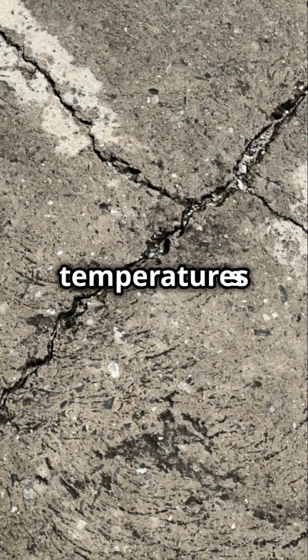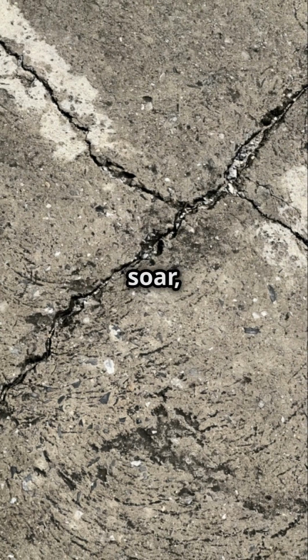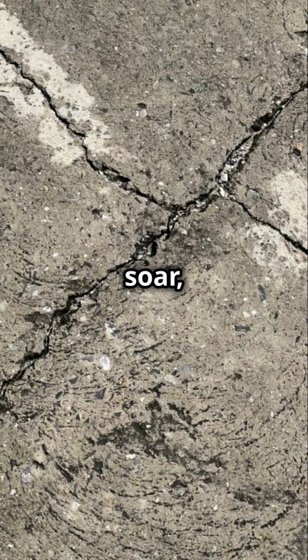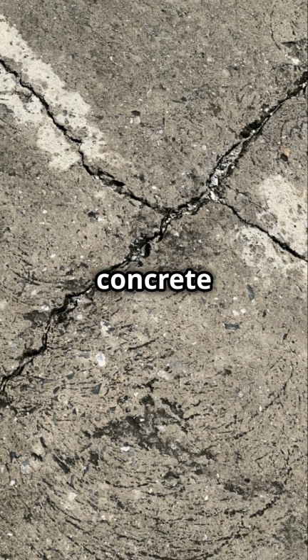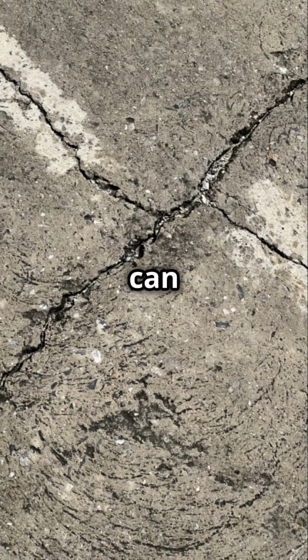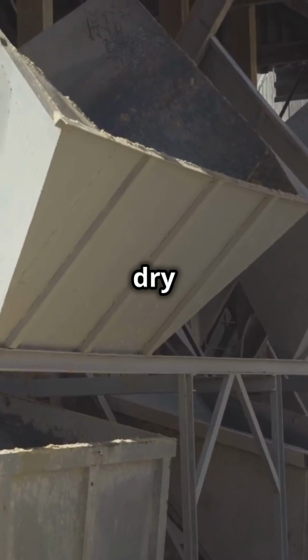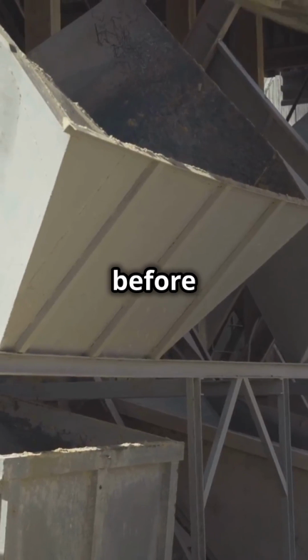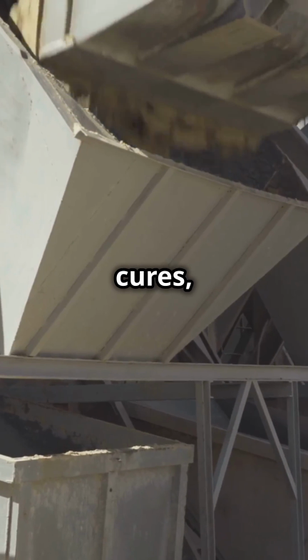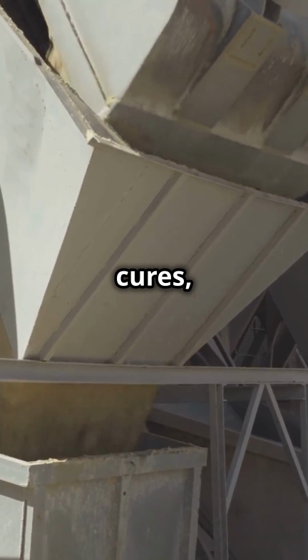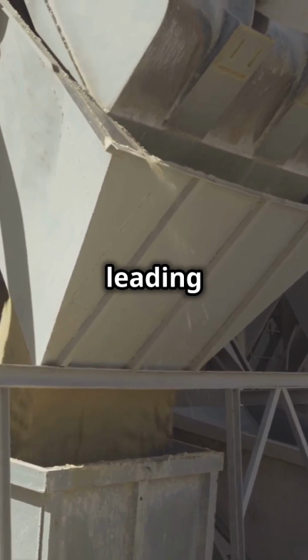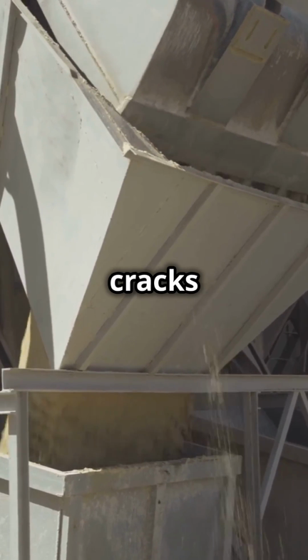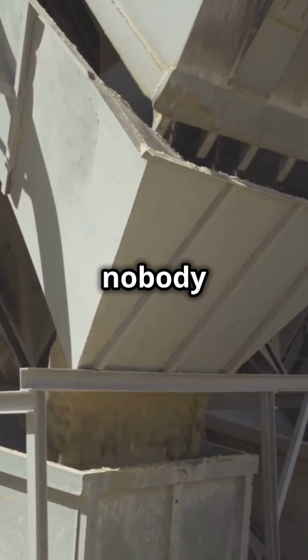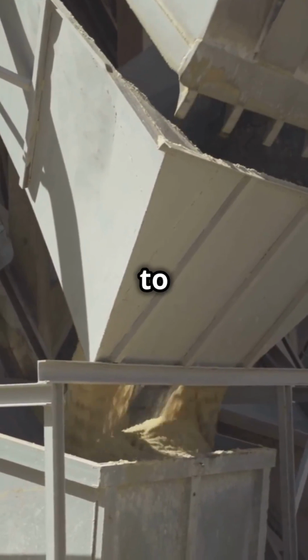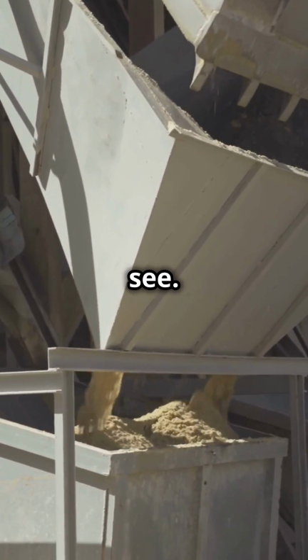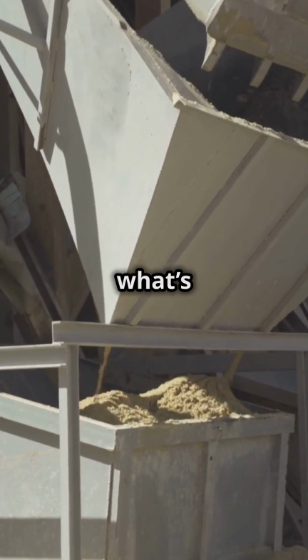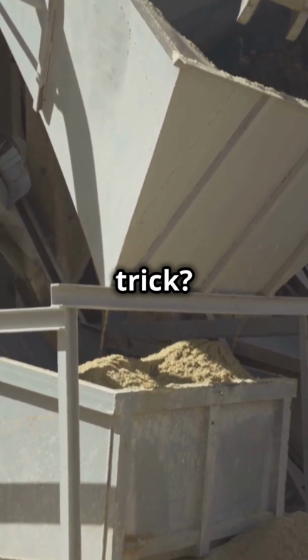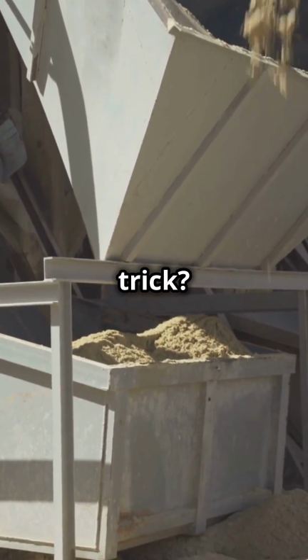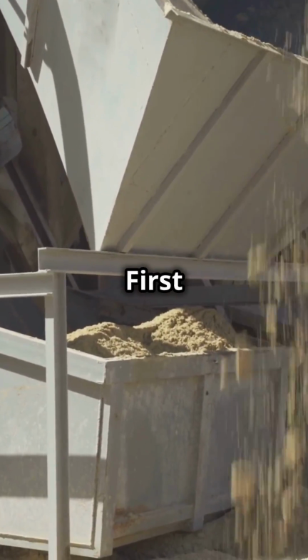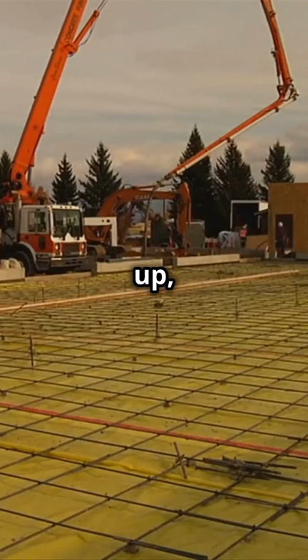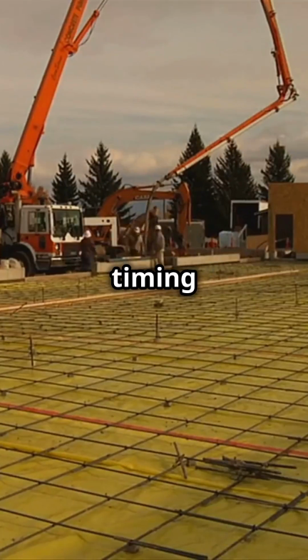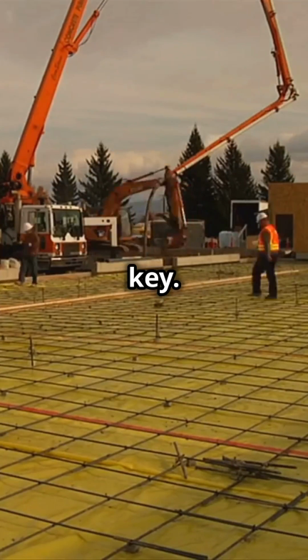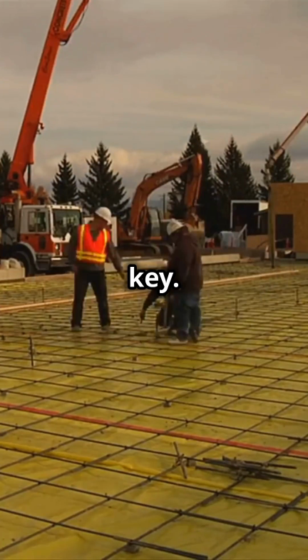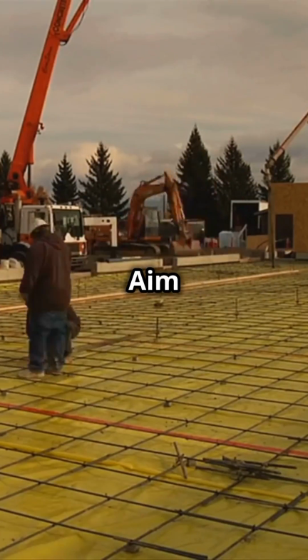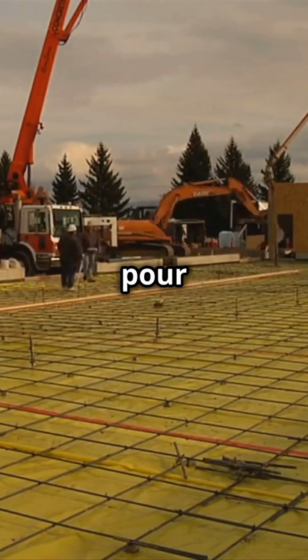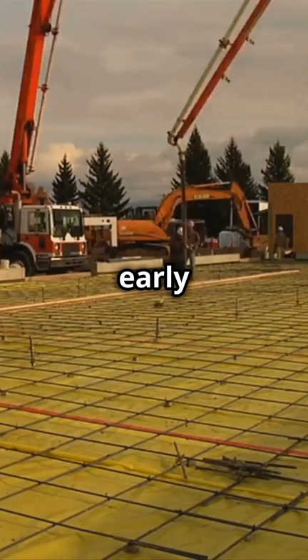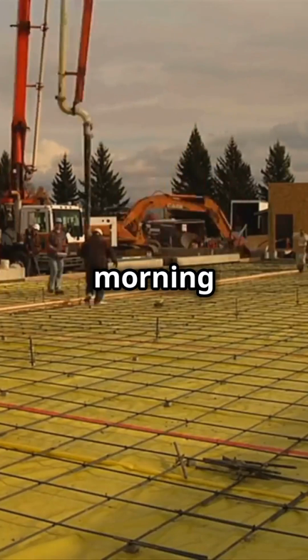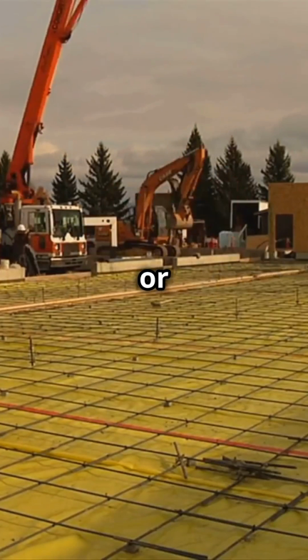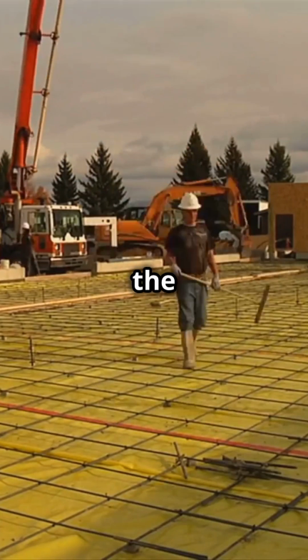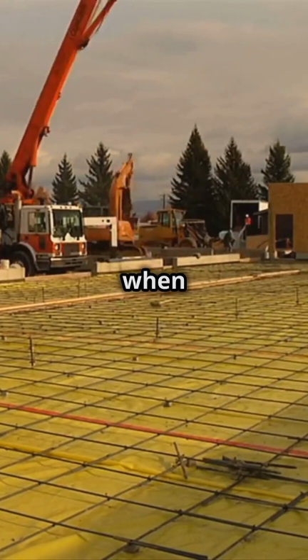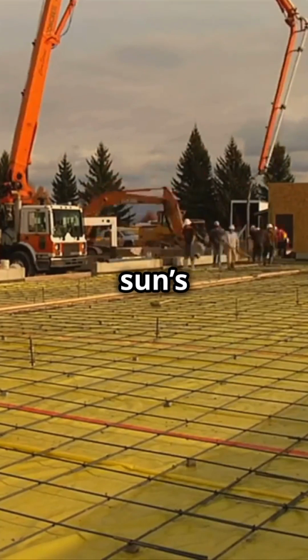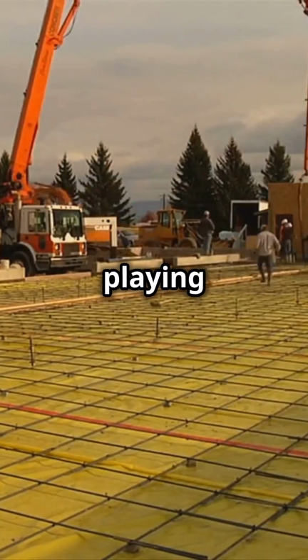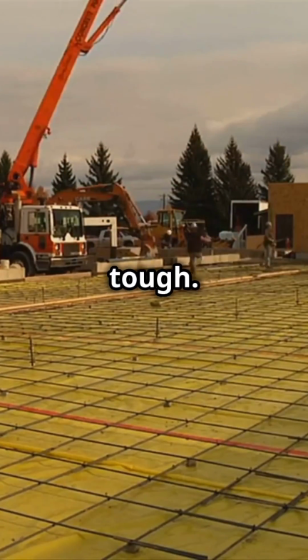When temperatures soar, concrete can dry out before it cures, leading to cracks nobody wants to see. So what's the trick? First up, timing is key. Aim to pour early in the morning or late in the evening when the sun's not playing tough.